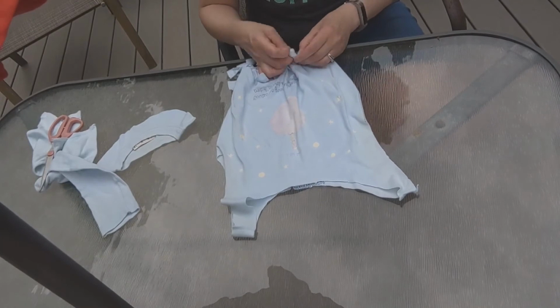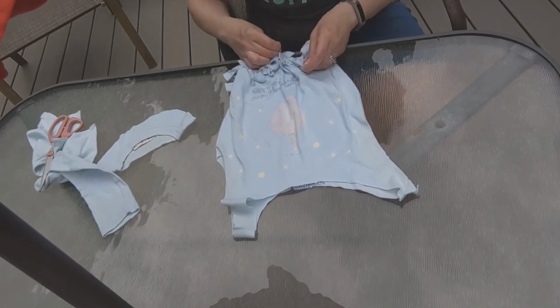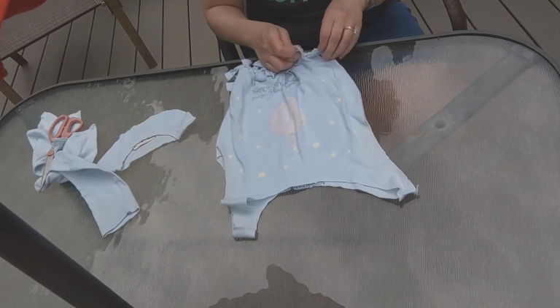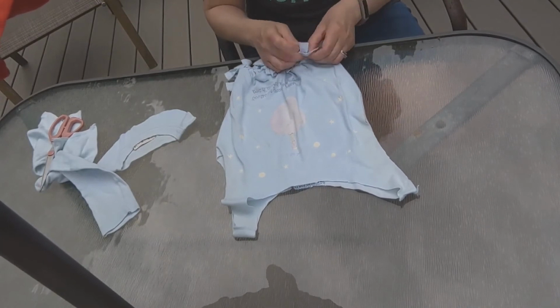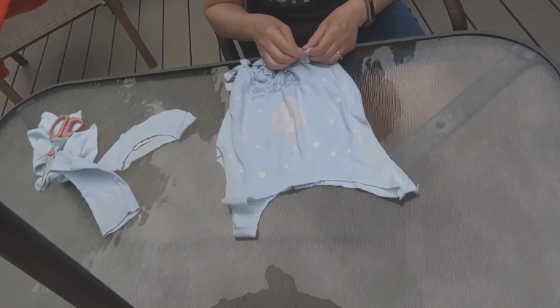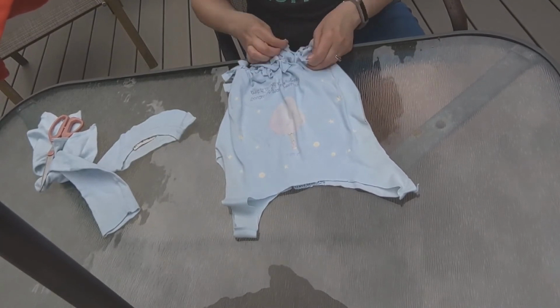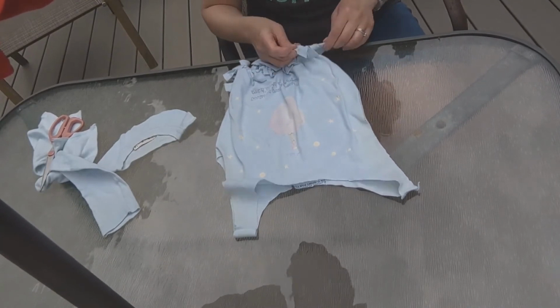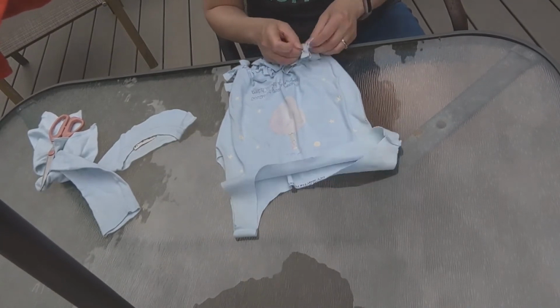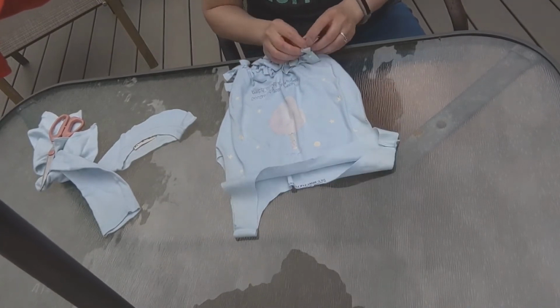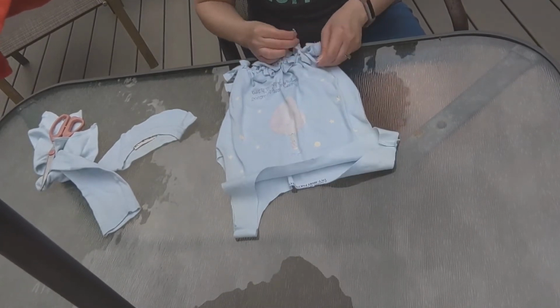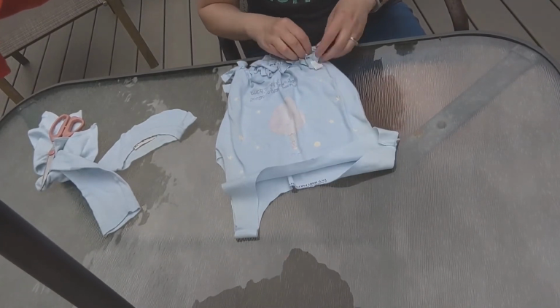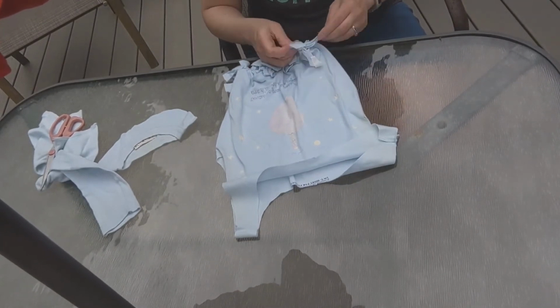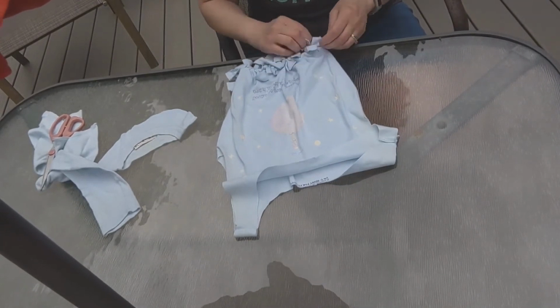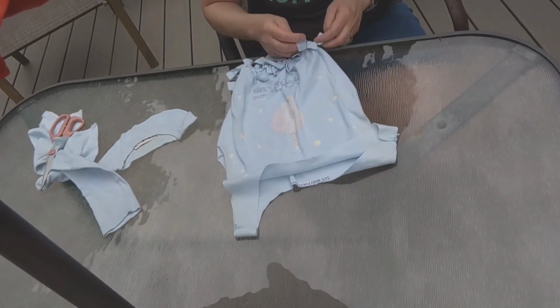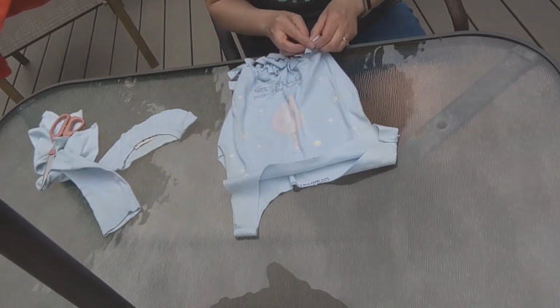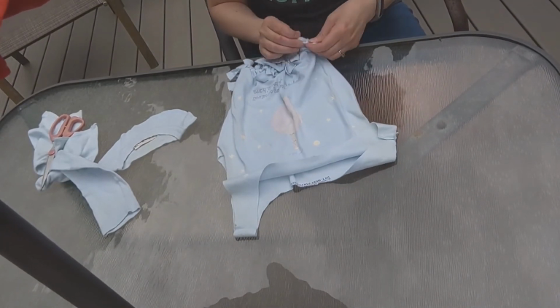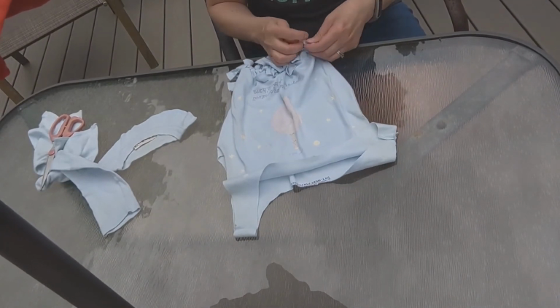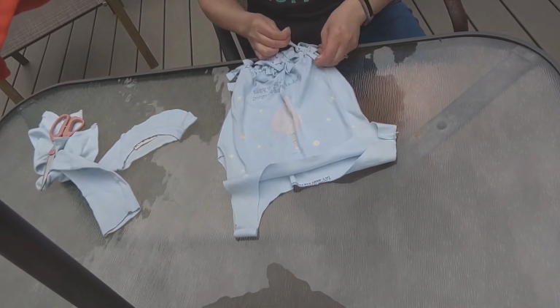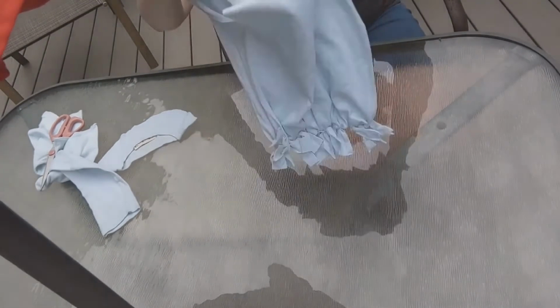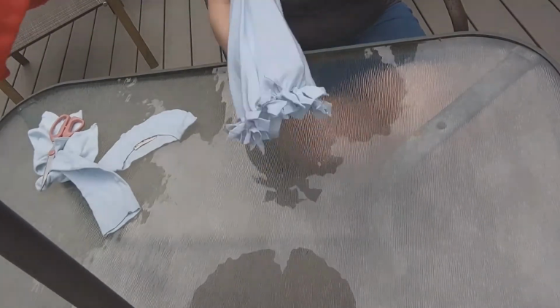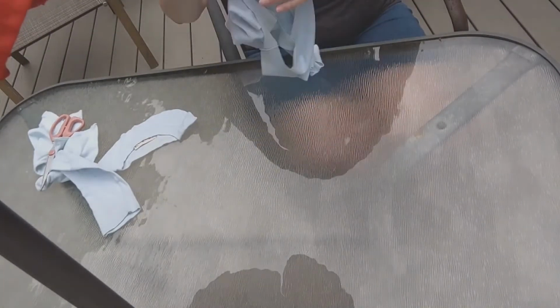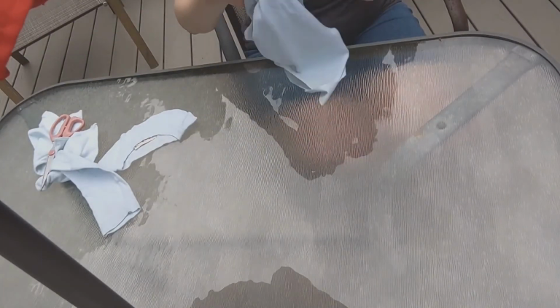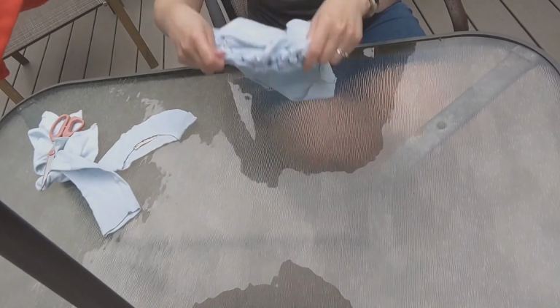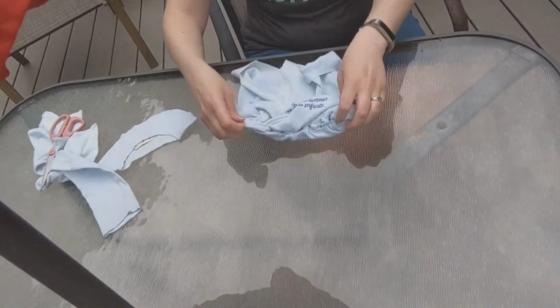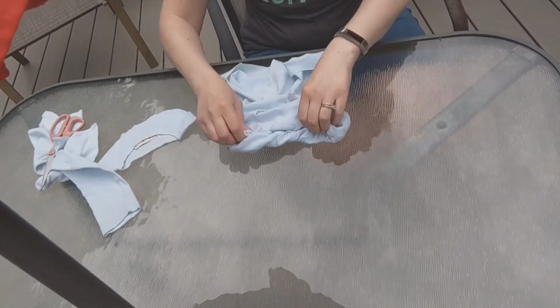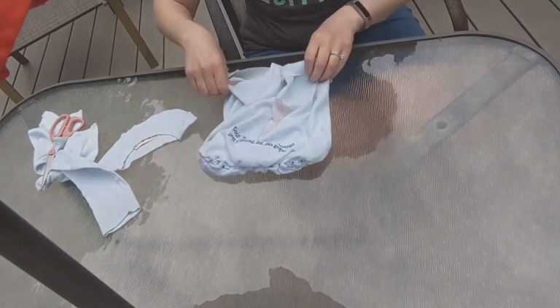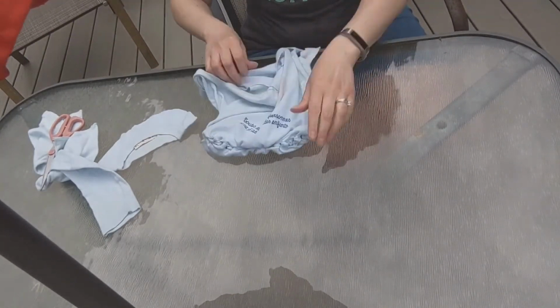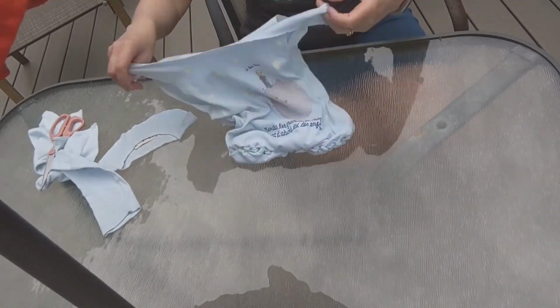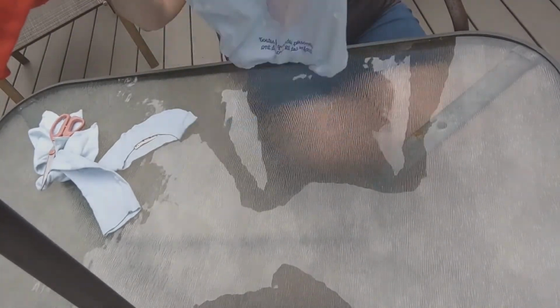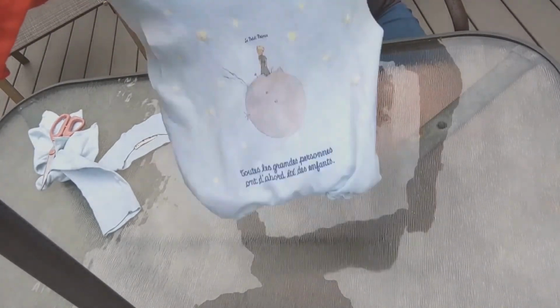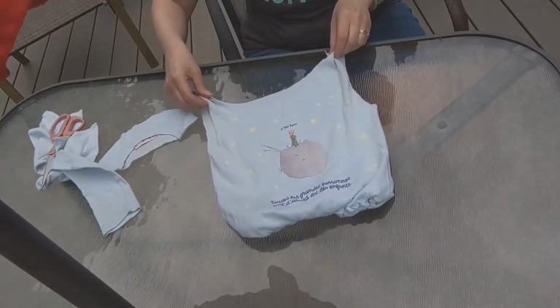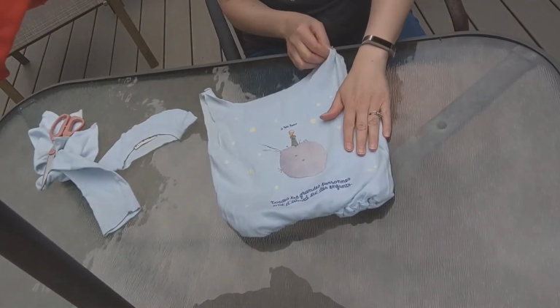And this is the hardest, longest part, and then you're almost done. Now you can turn it back inside out.